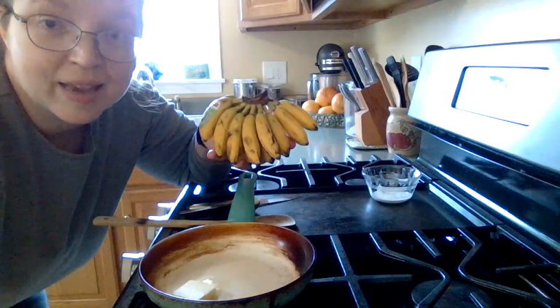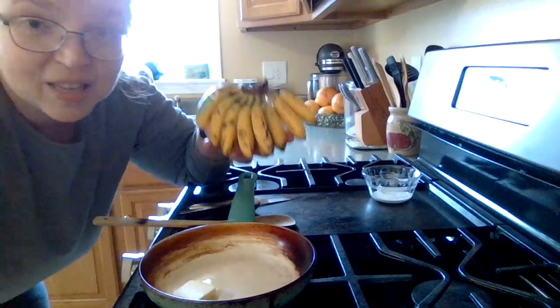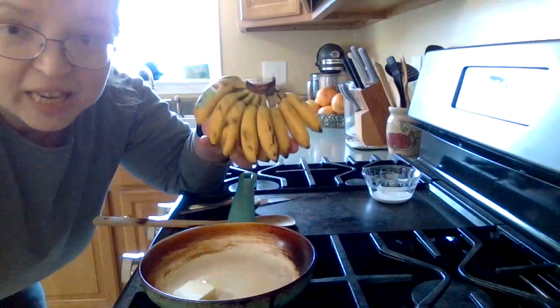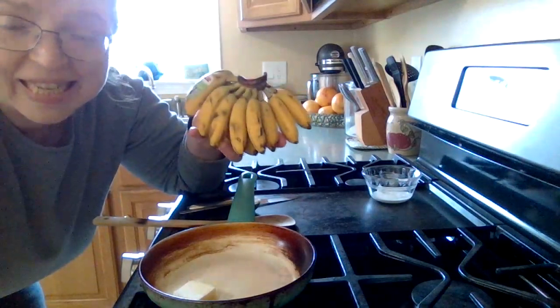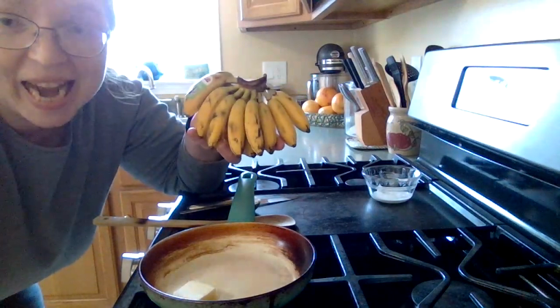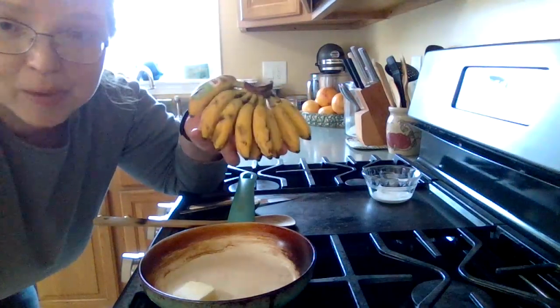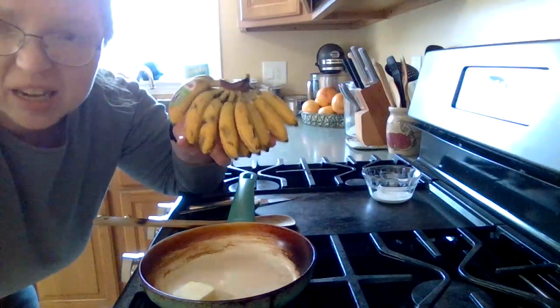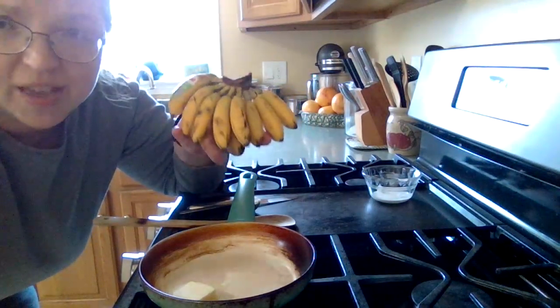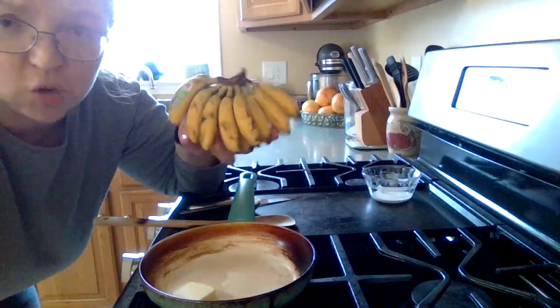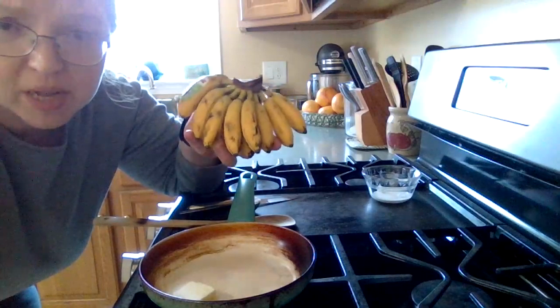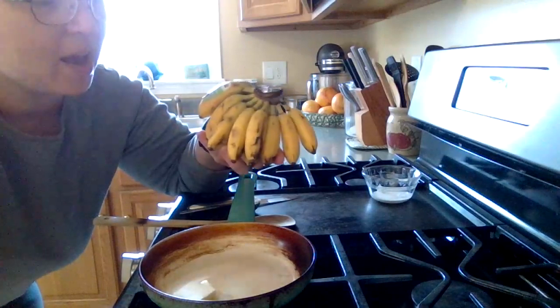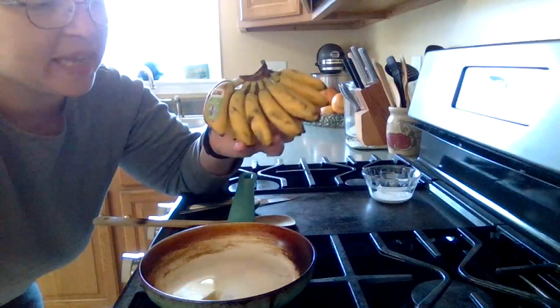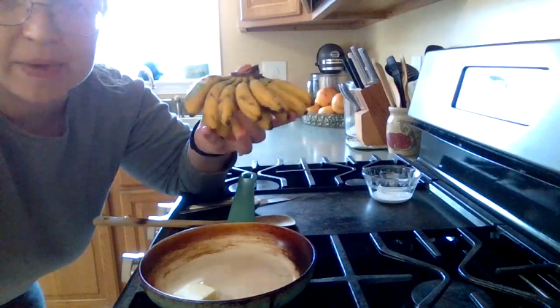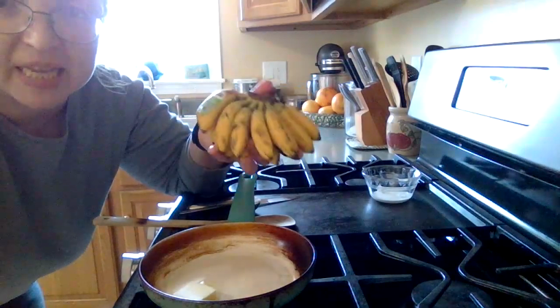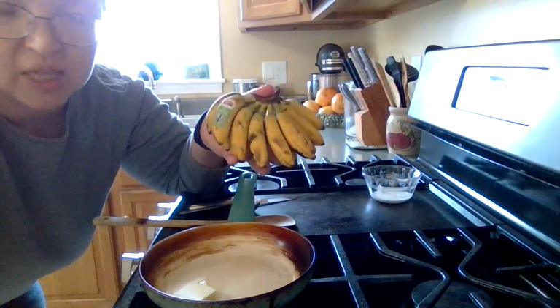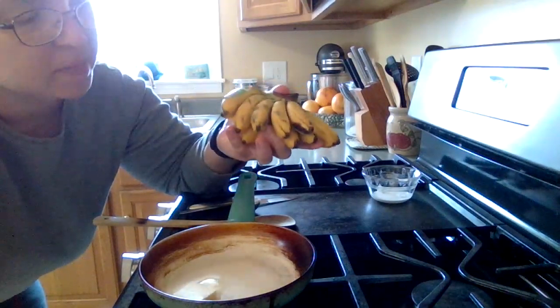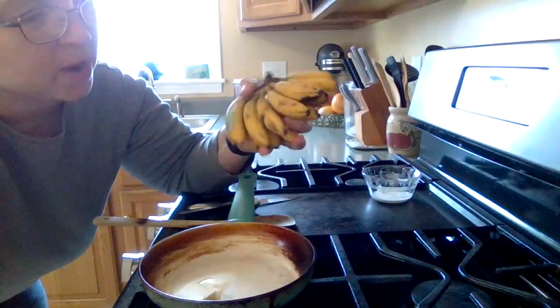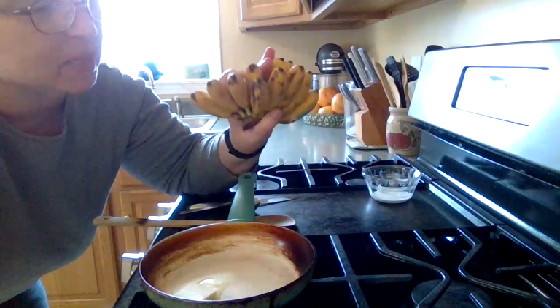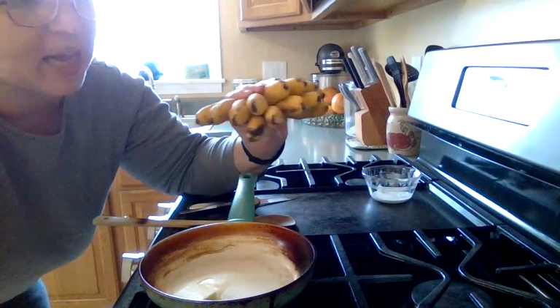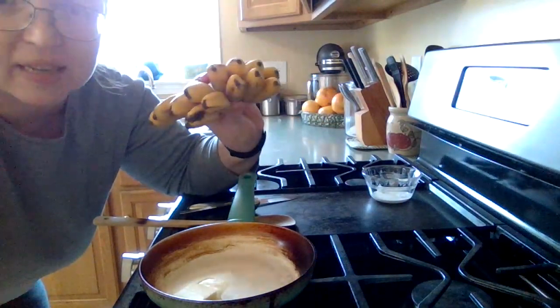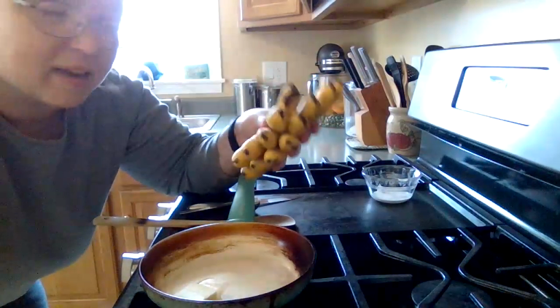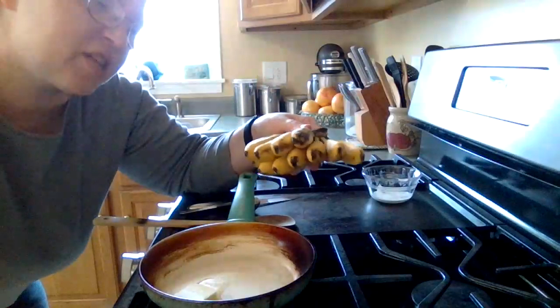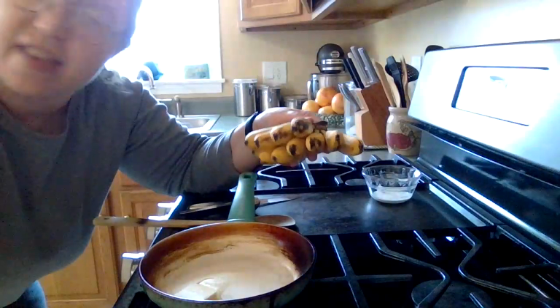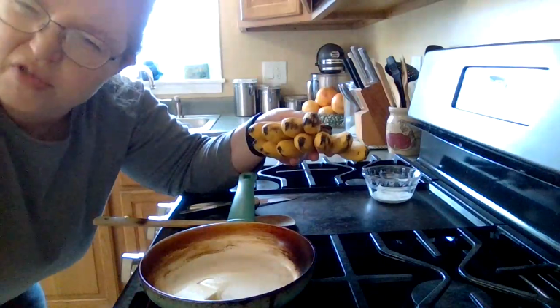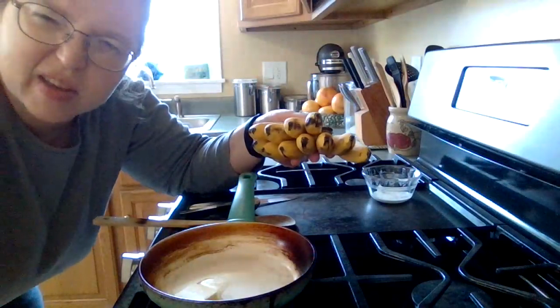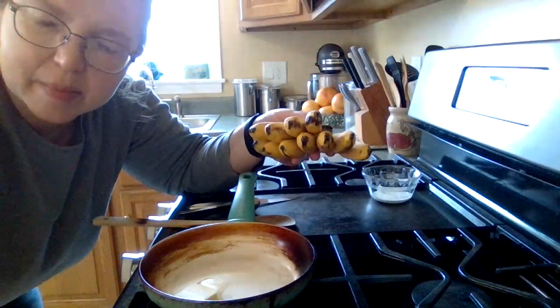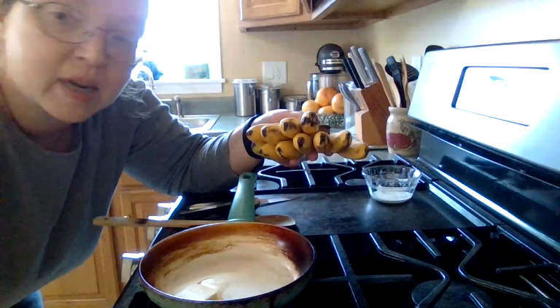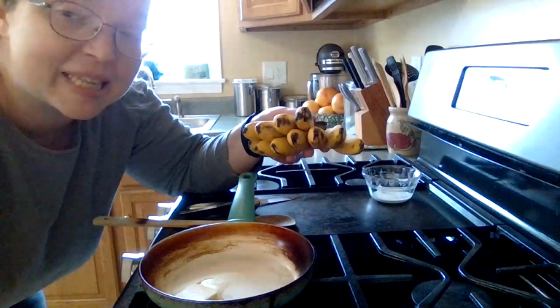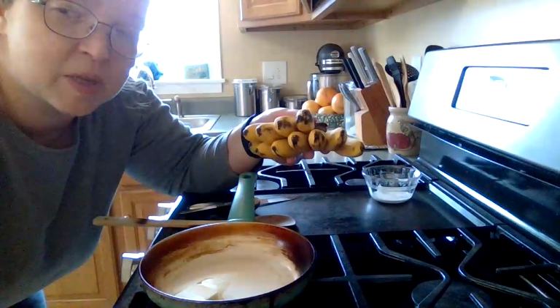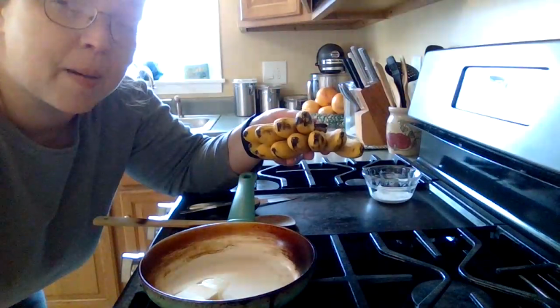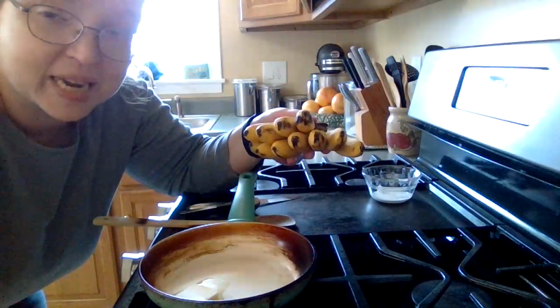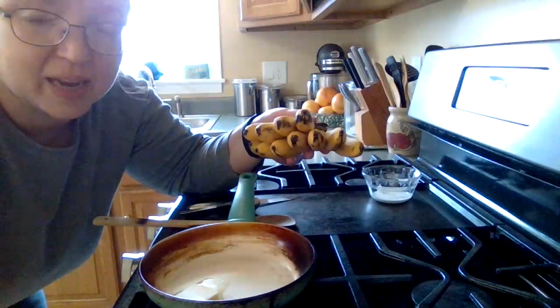Hey guys, just look at these teeny tiny baby bananas. Aren't they adorable? When they get to be like this, just a little bit of brown spots, and you're starting to think, do I really want to eat them anymore? It's time to make Bananas Foster.